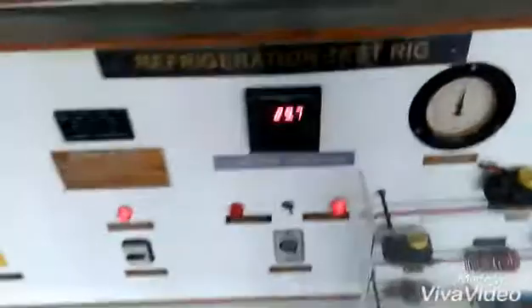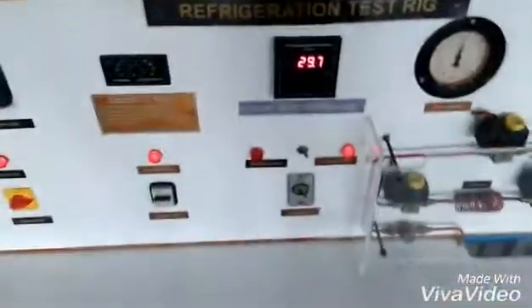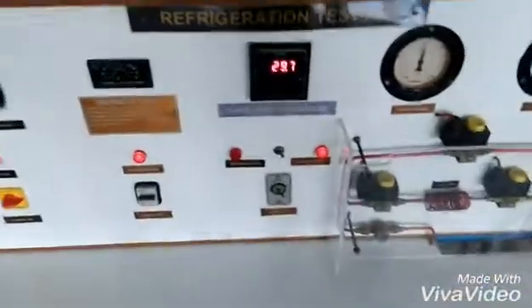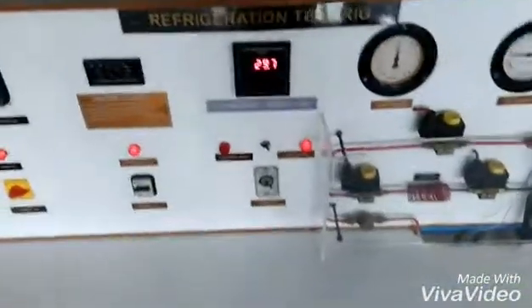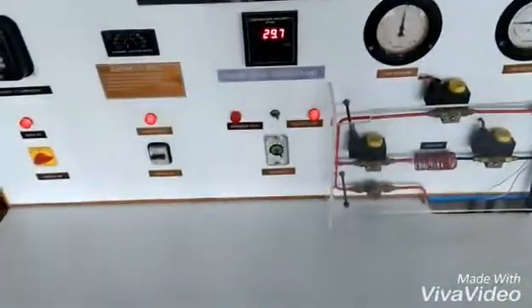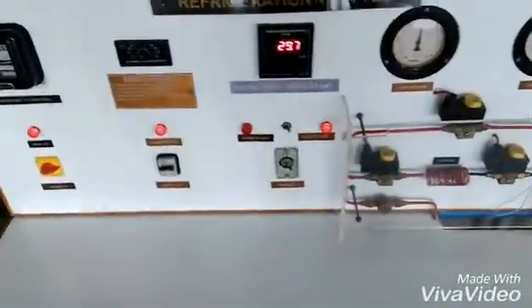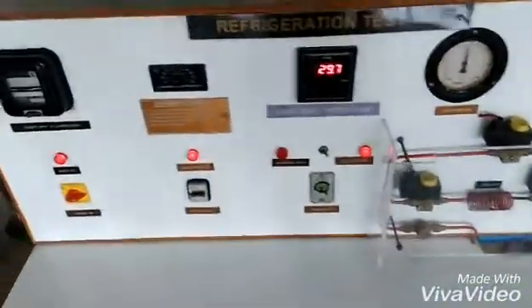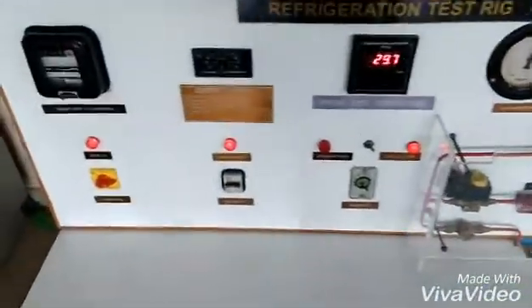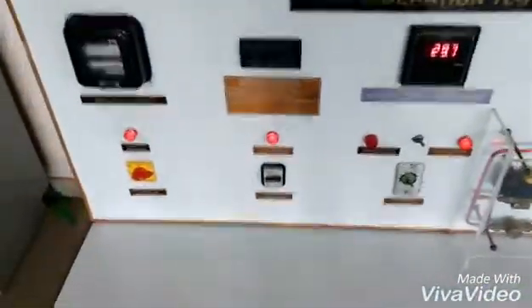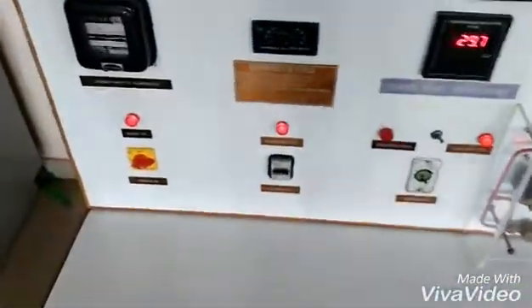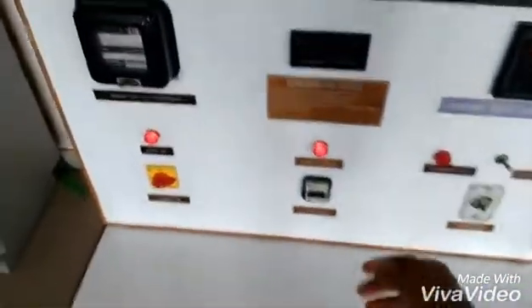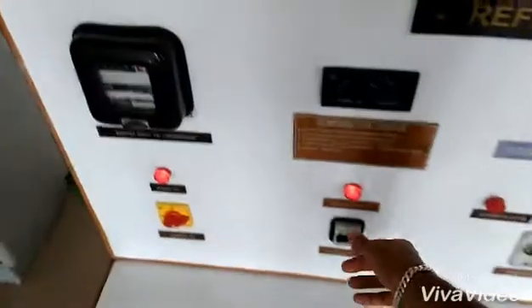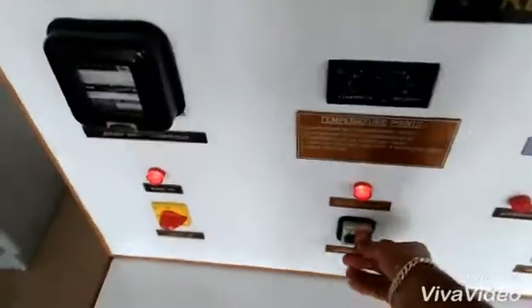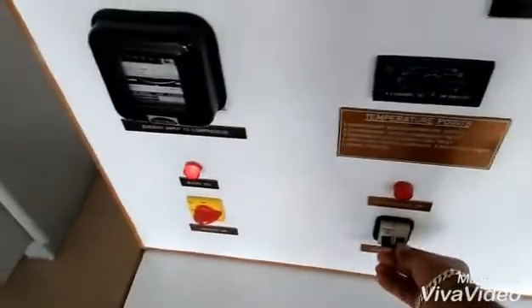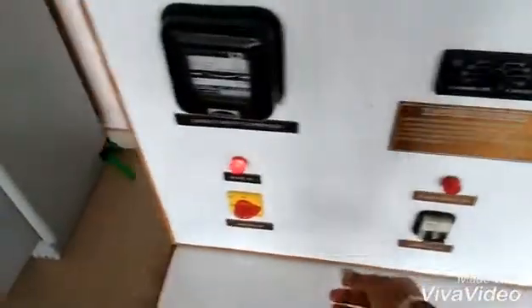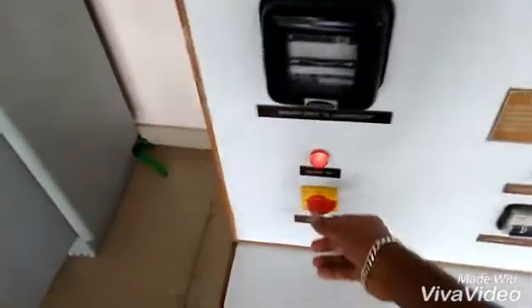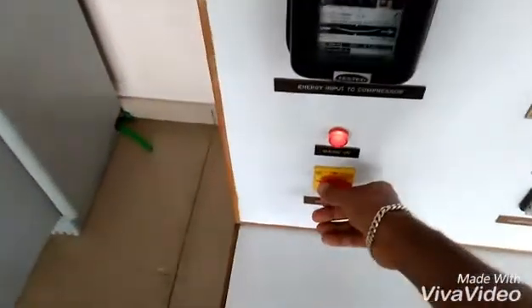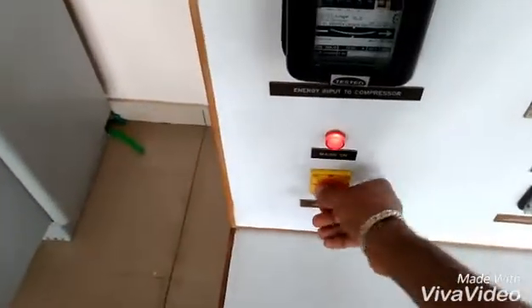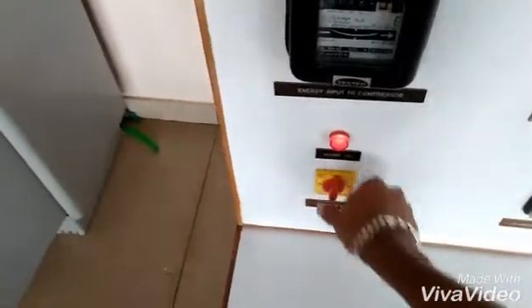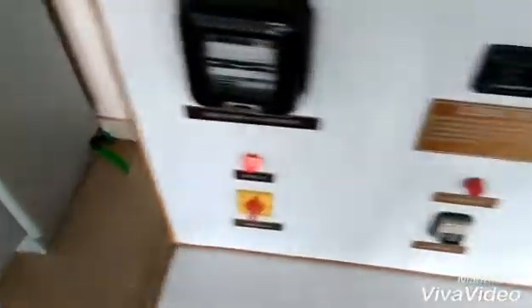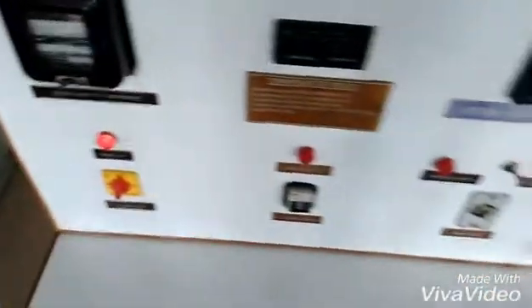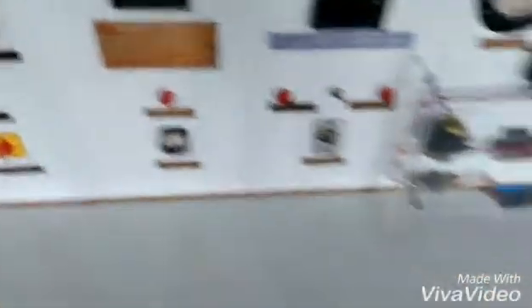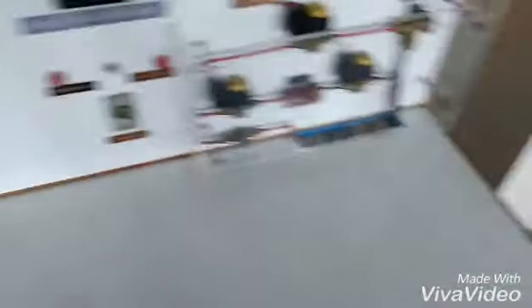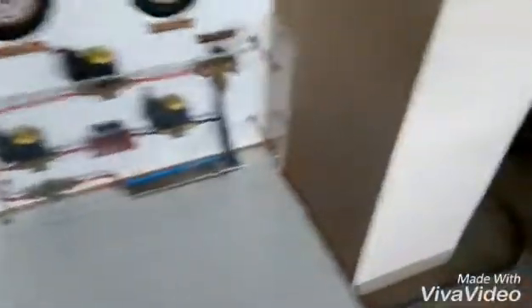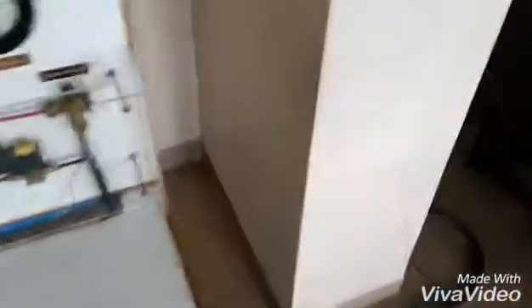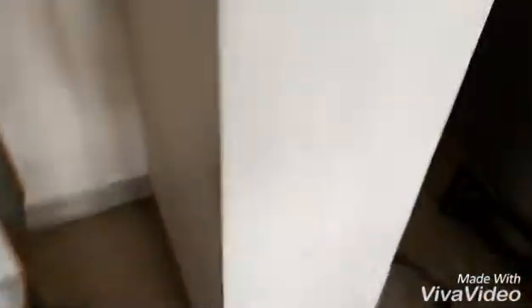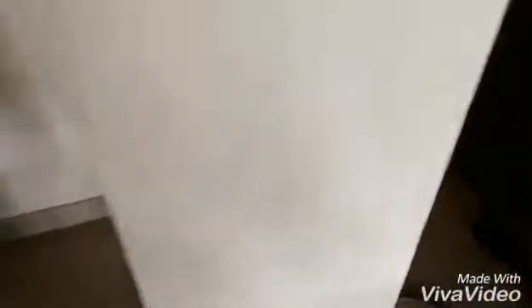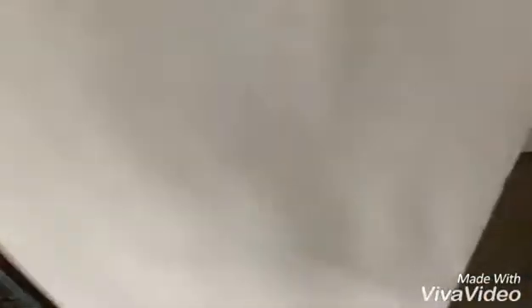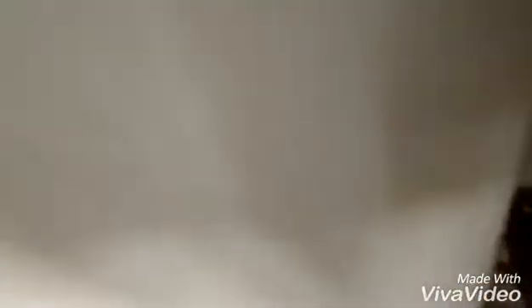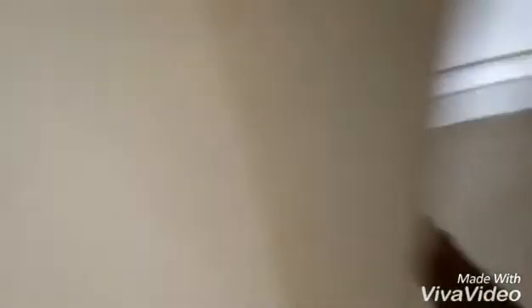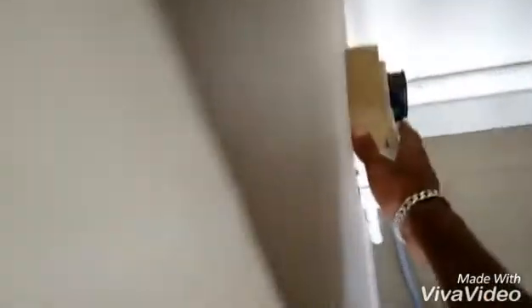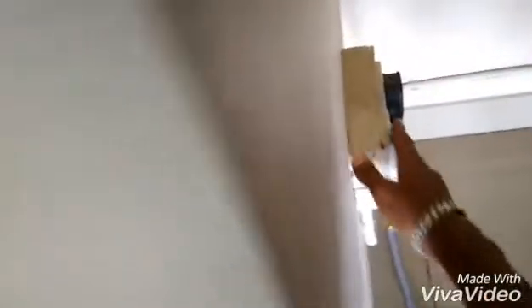After that we're going to switch off all the switches. First we're going to switch off the compressor, then switch off the console, and finally we're going to switch off the mains.